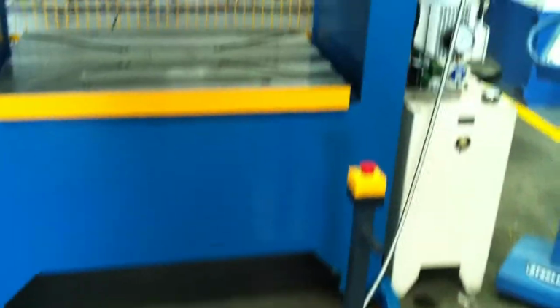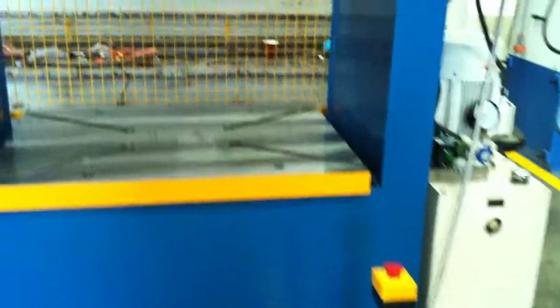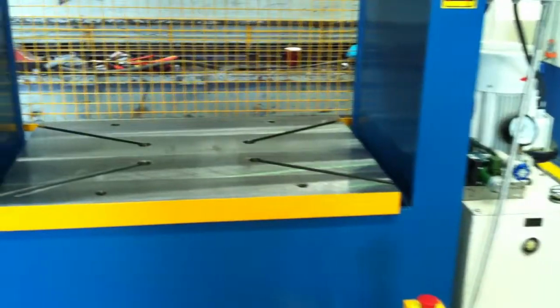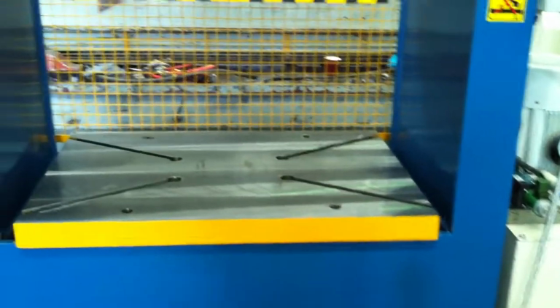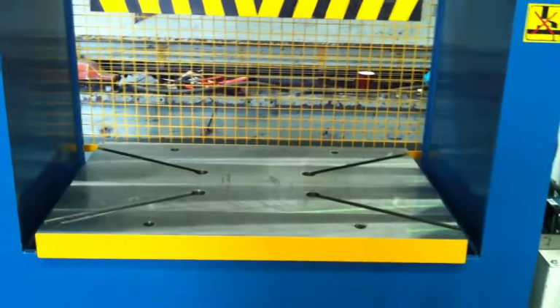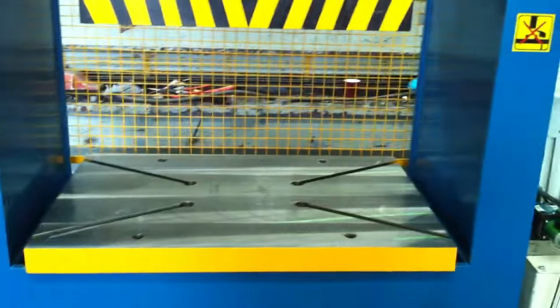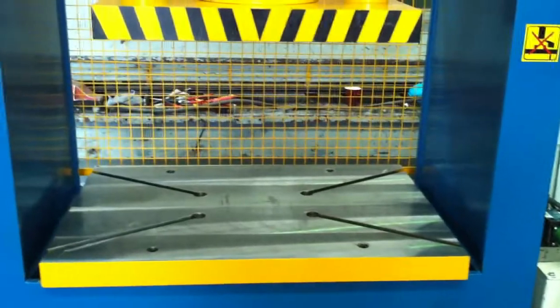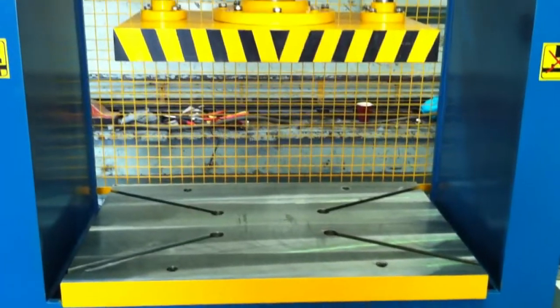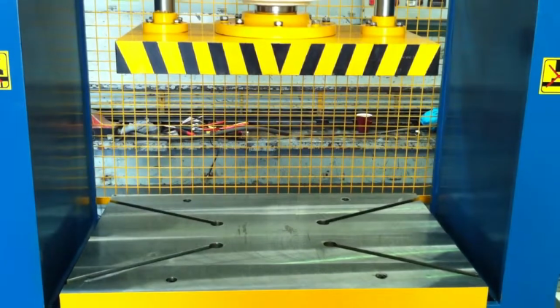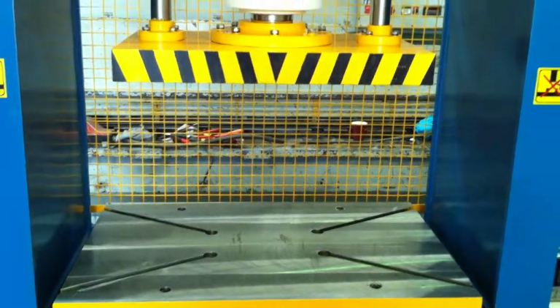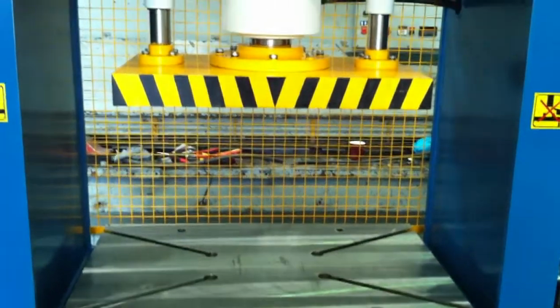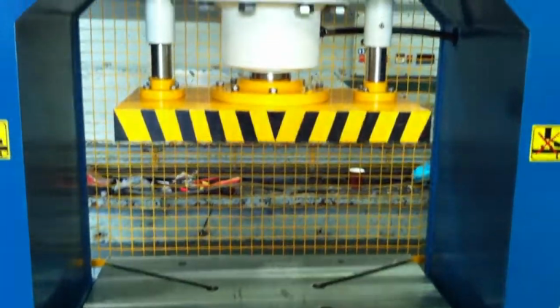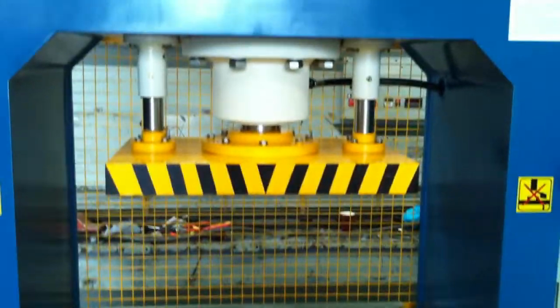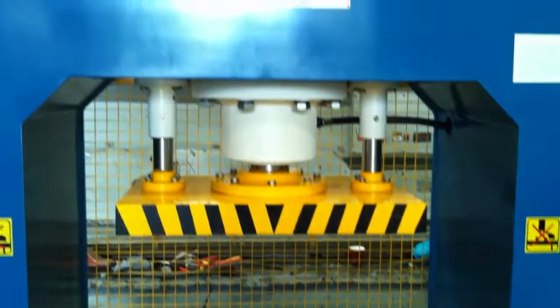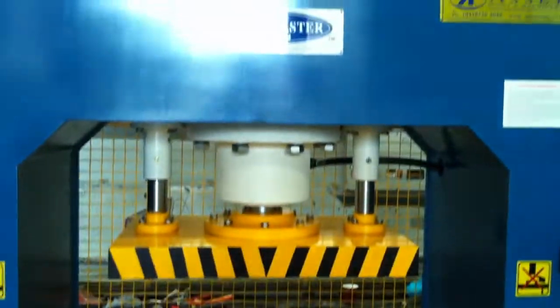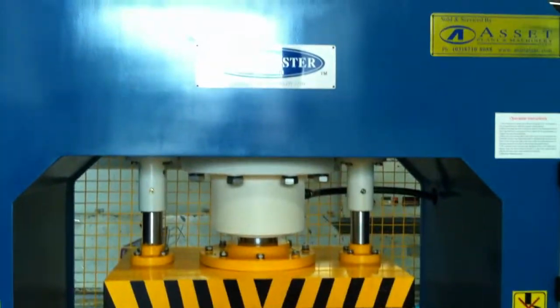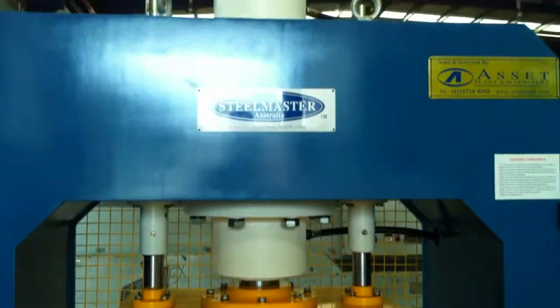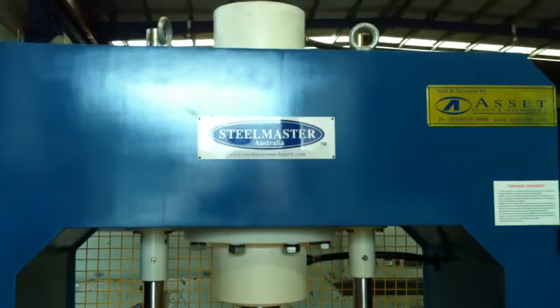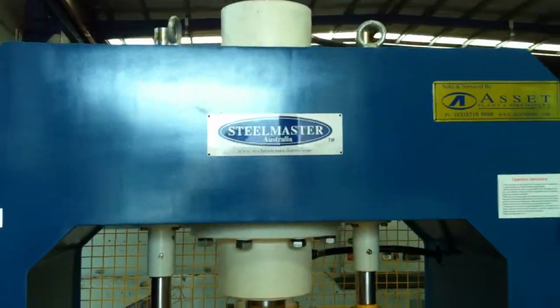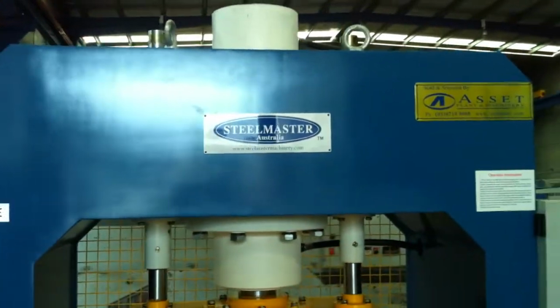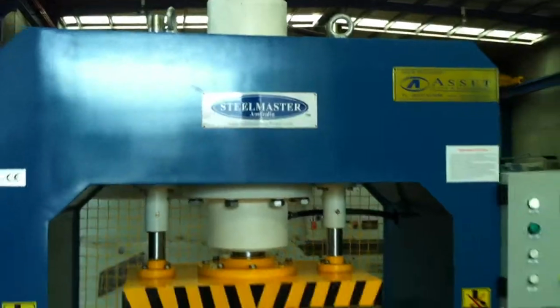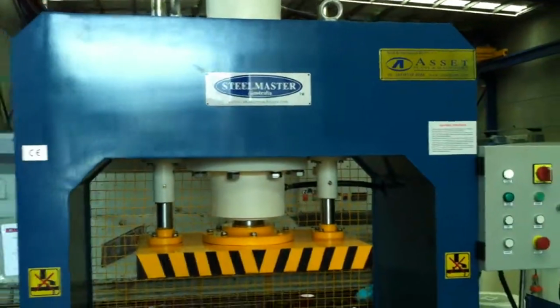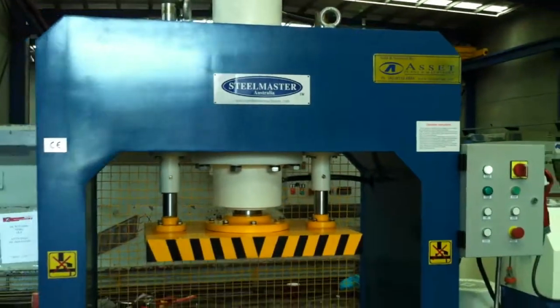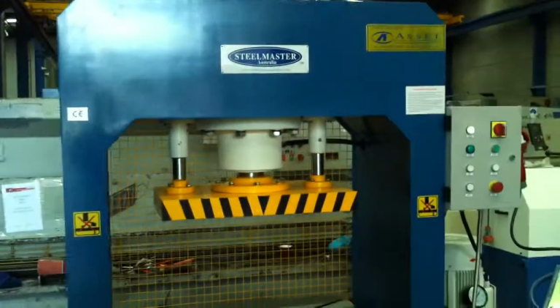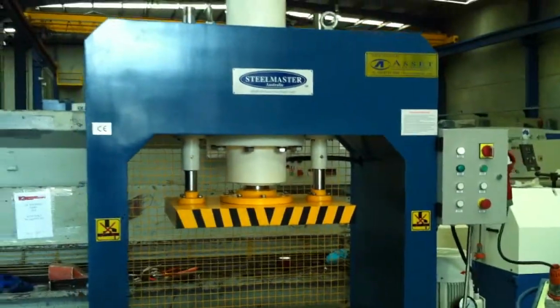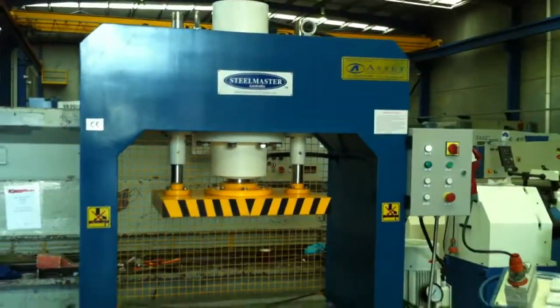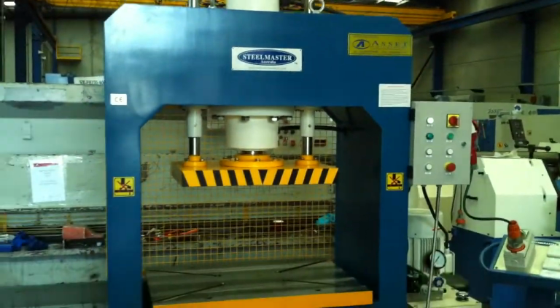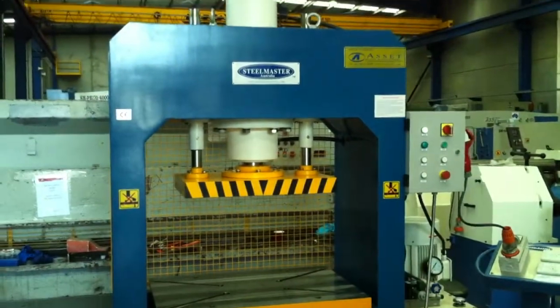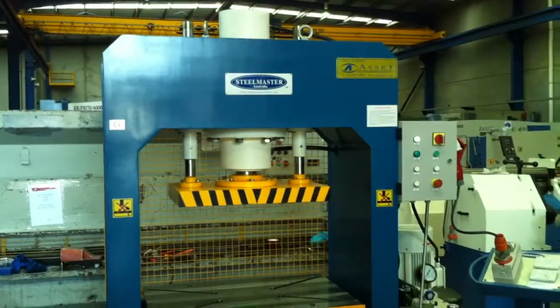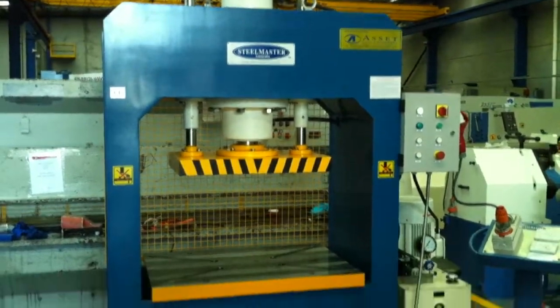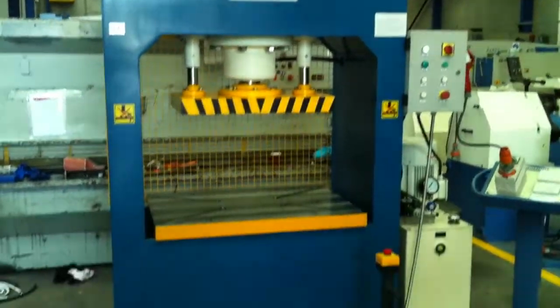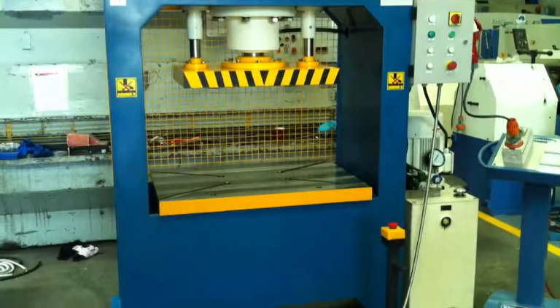Simple in operation, sturdy in design. Our KP hydraulic presses are a very suitable, robust and reliable machine for all of your pressing applications.